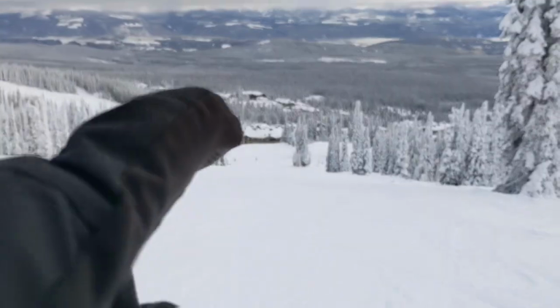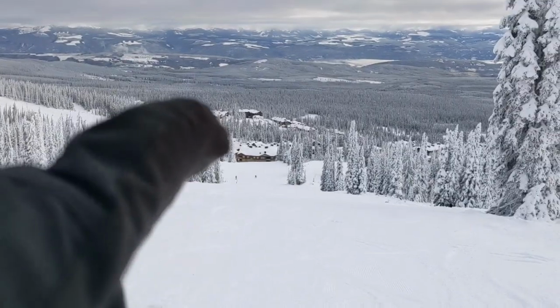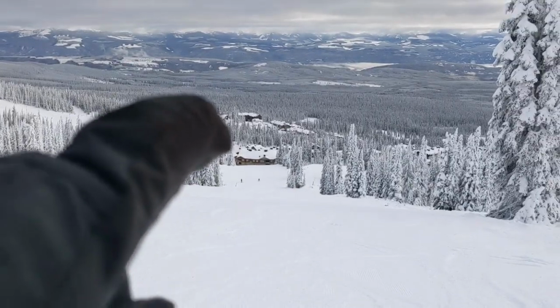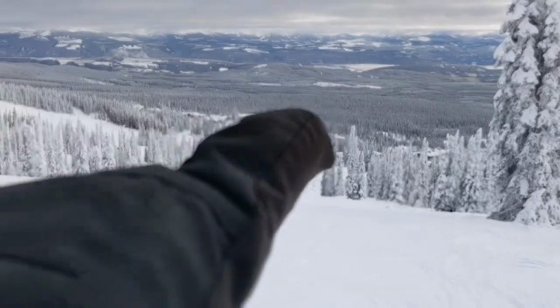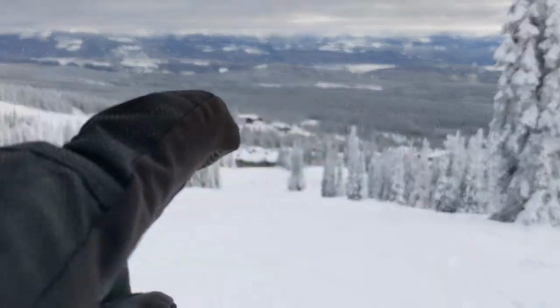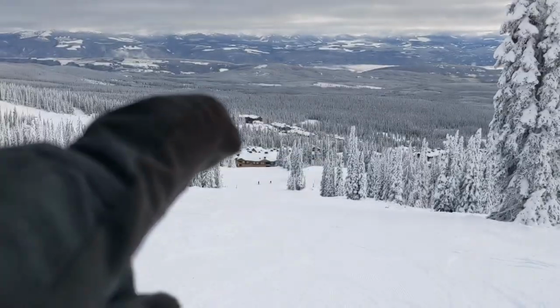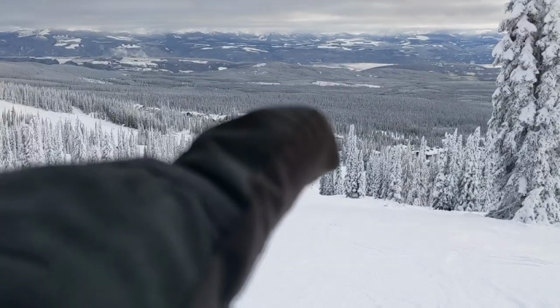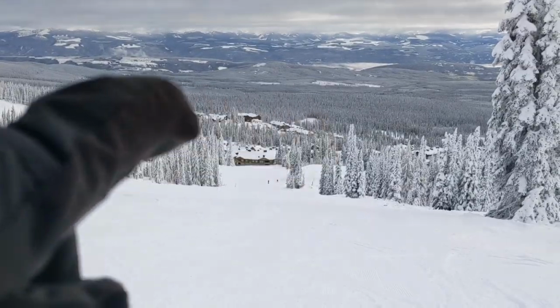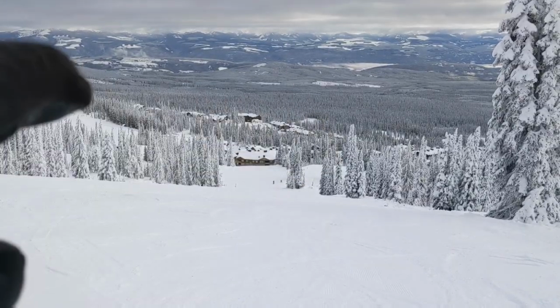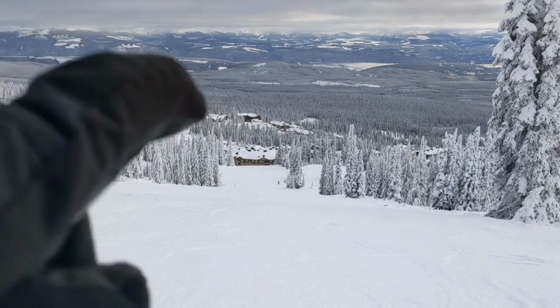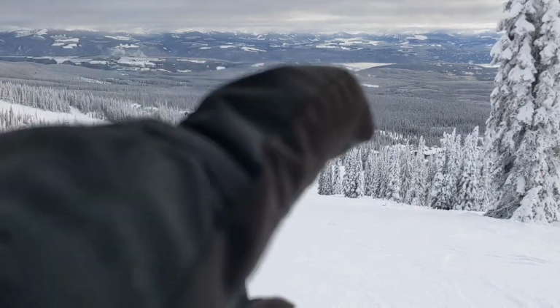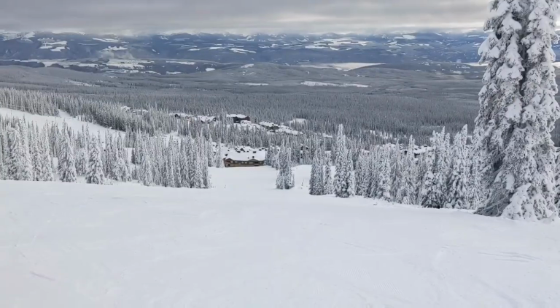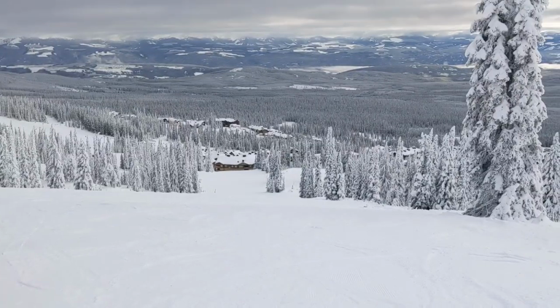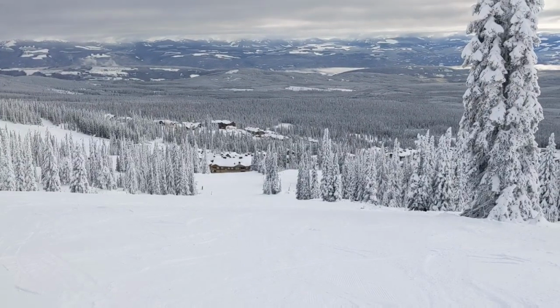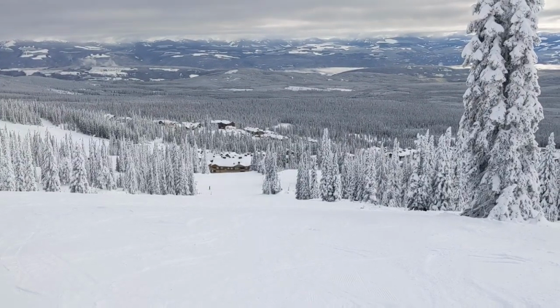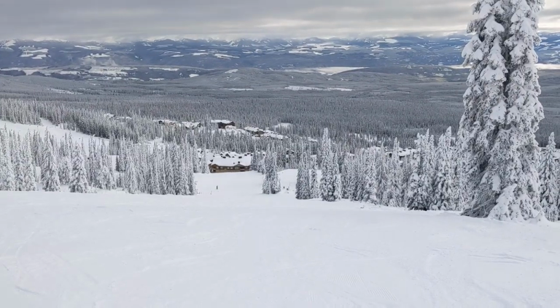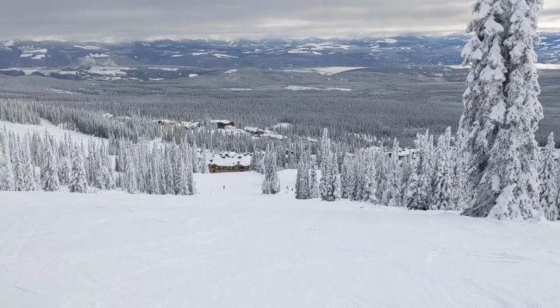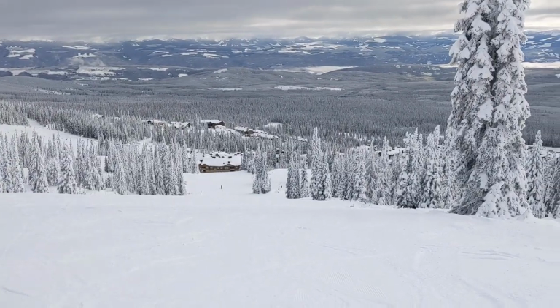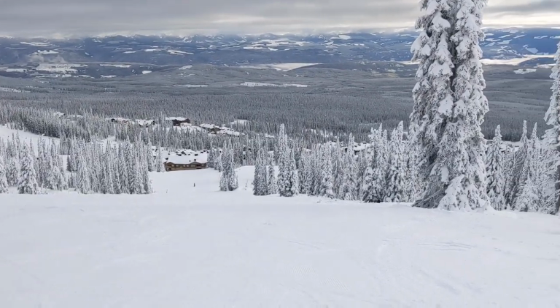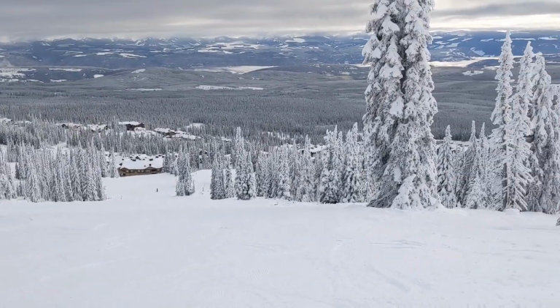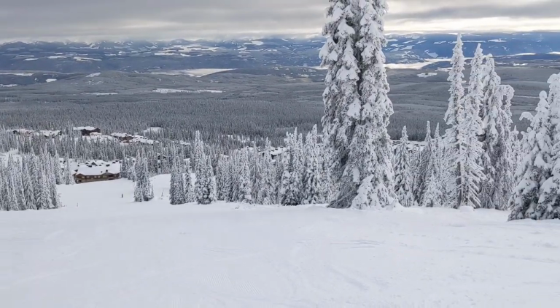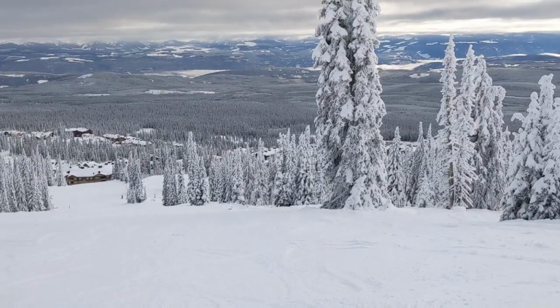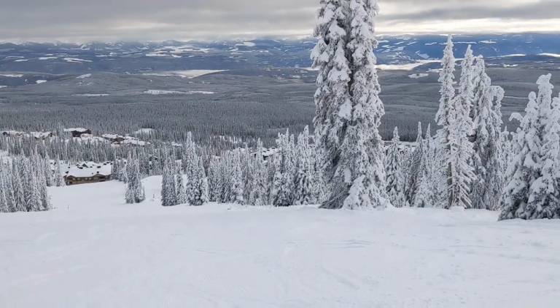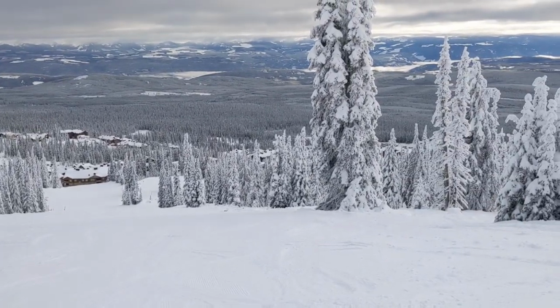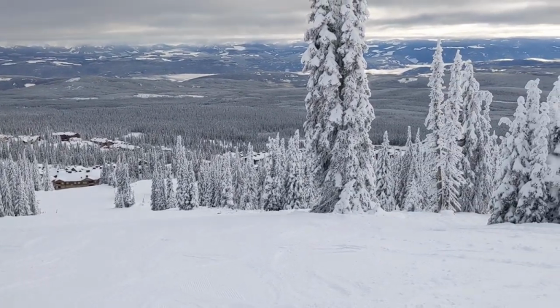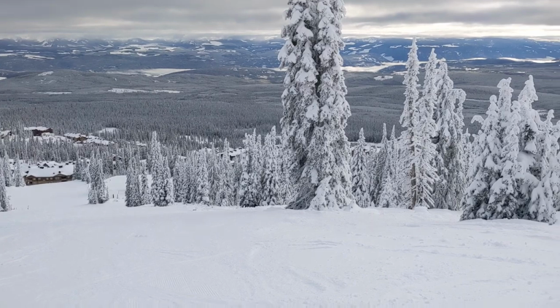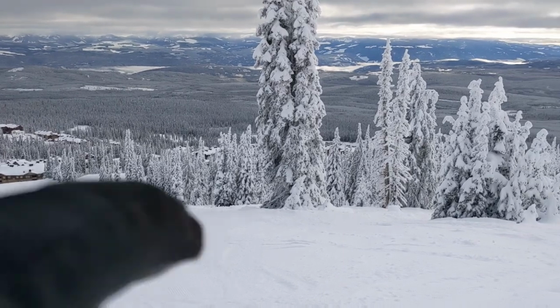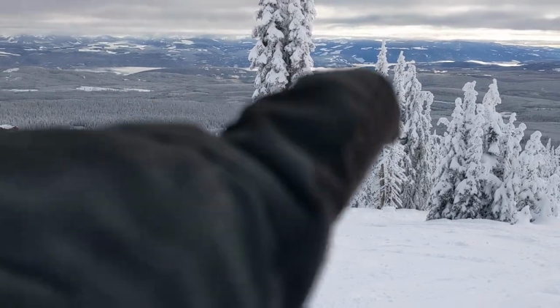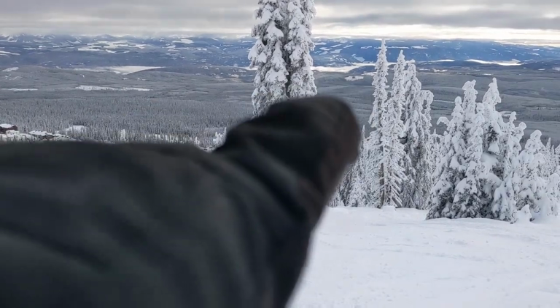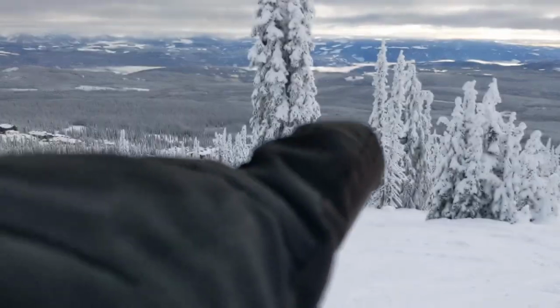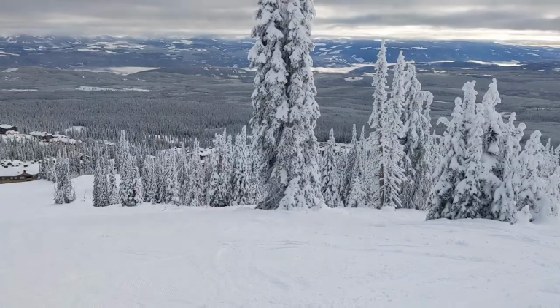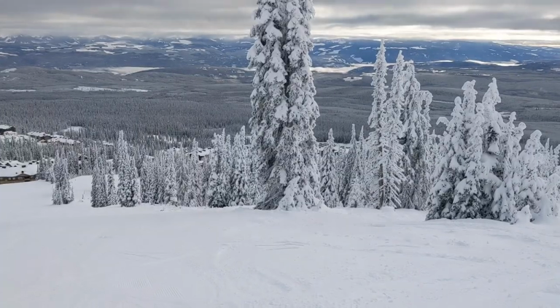Down there is sort of the village area where you can ski through to the place we're staying at. Well, I'll show it to you later — it's just over through there.